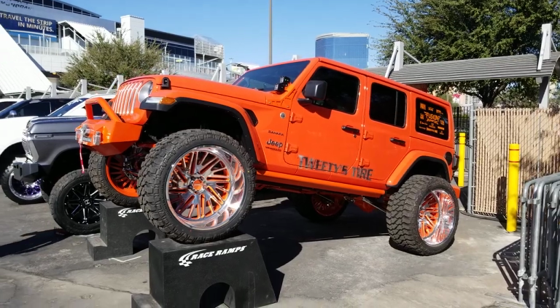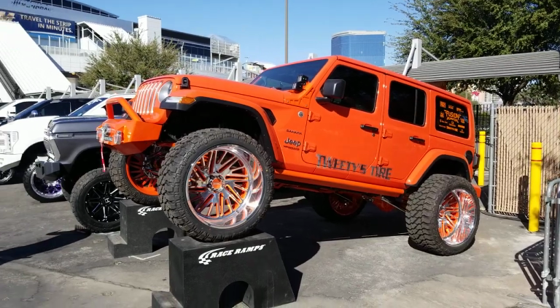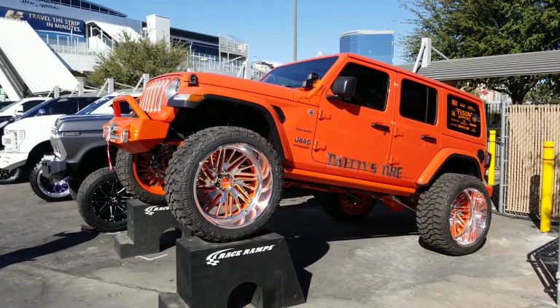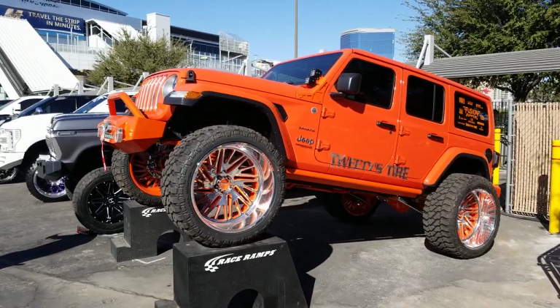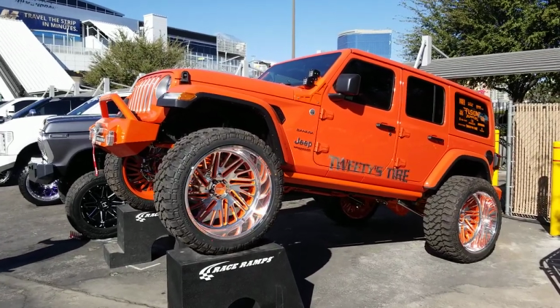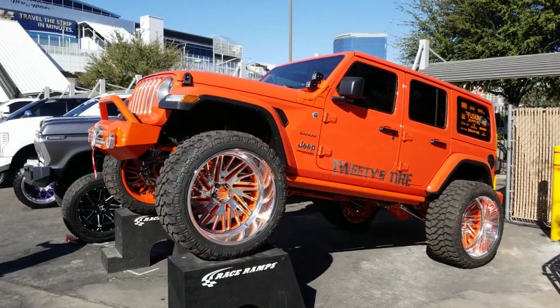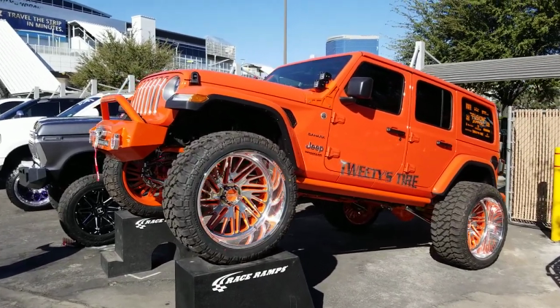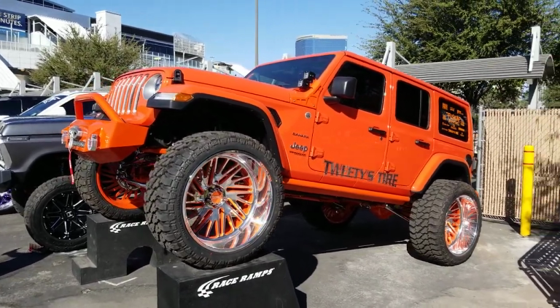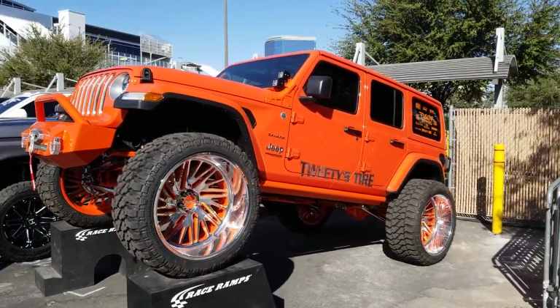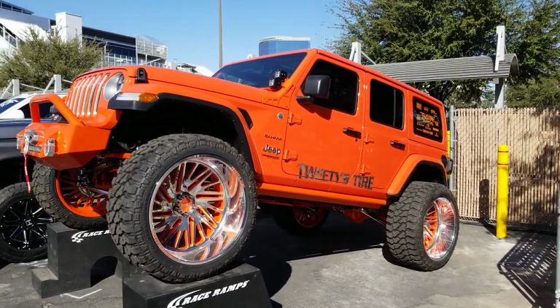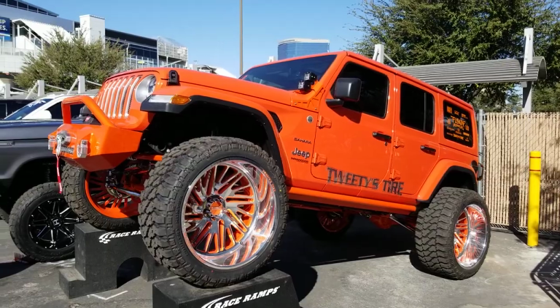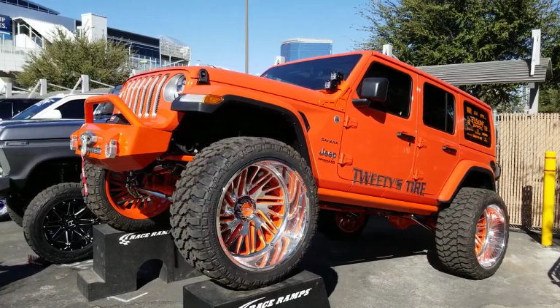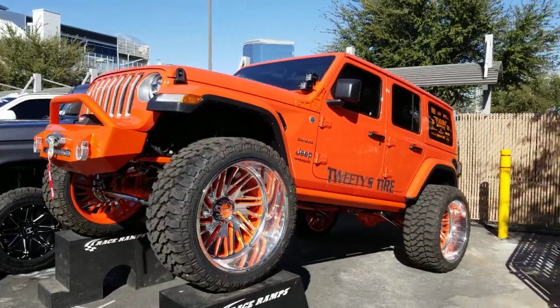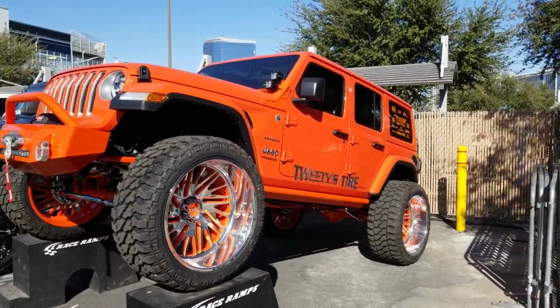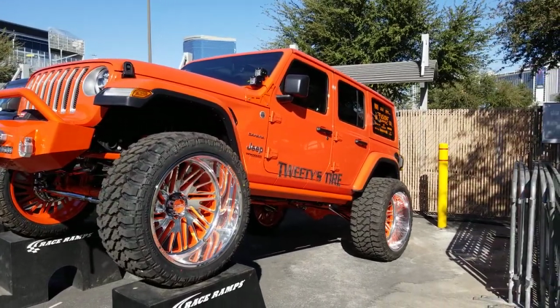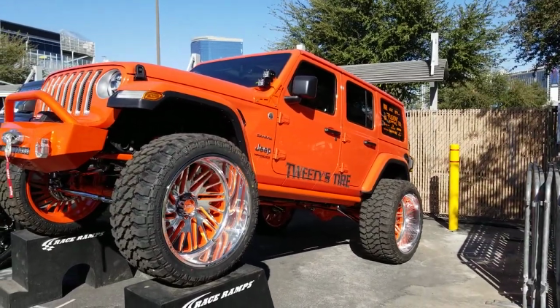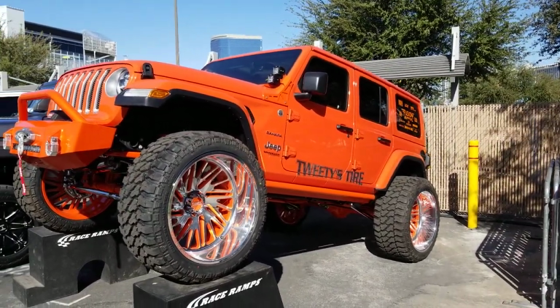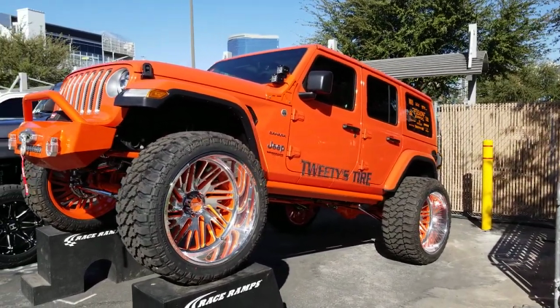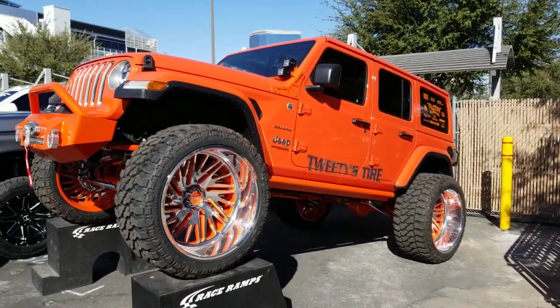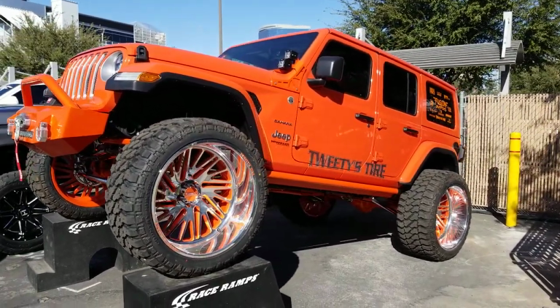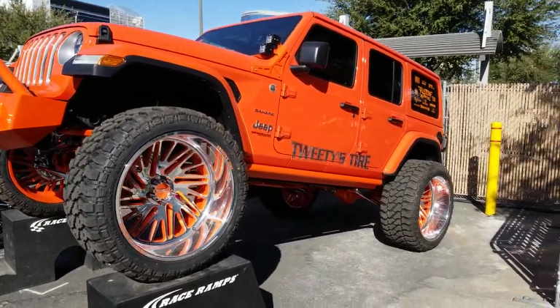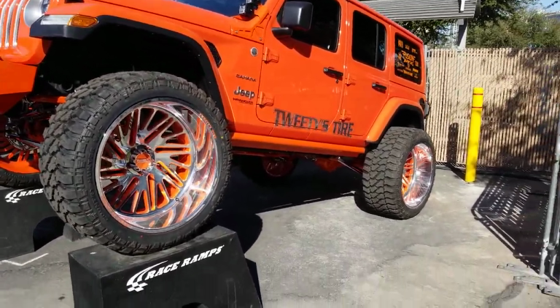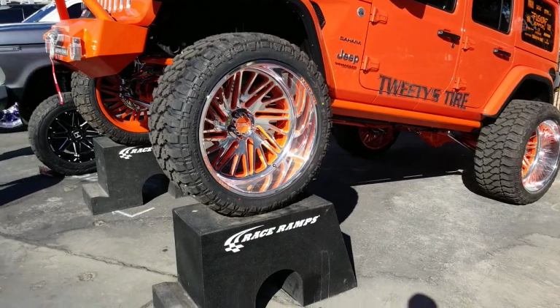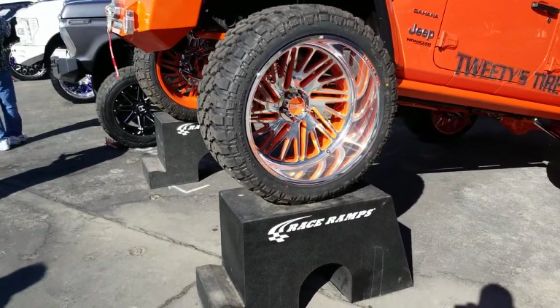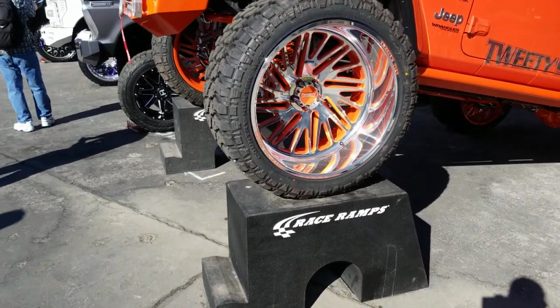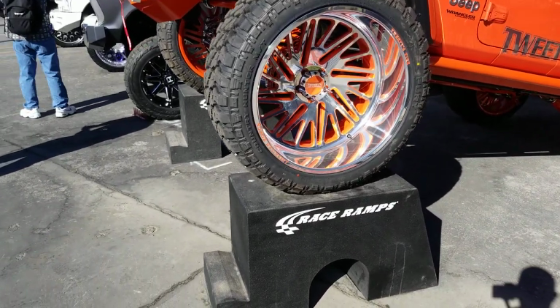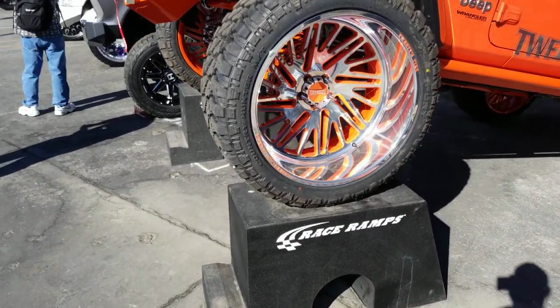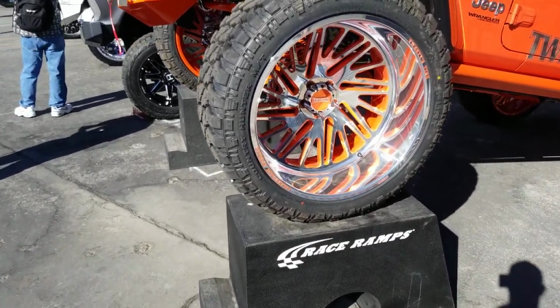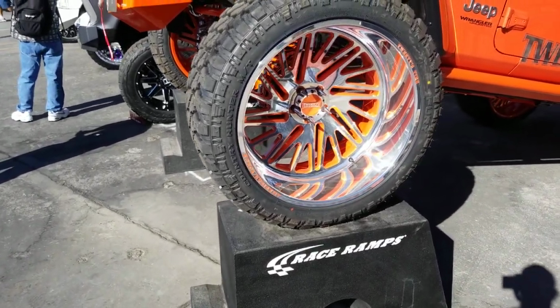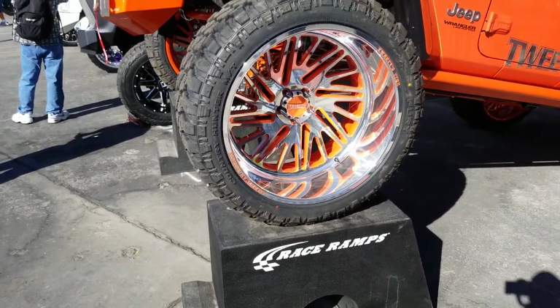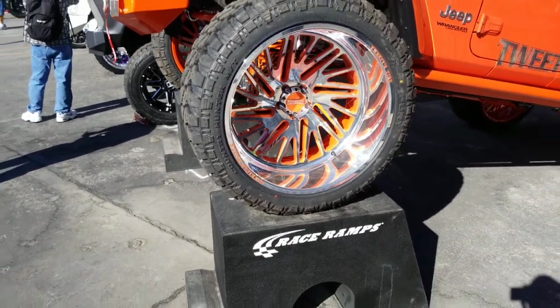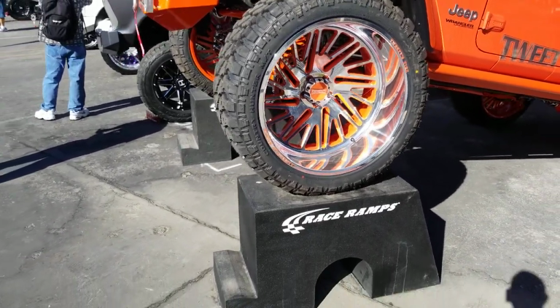It's your boy KB from Dozen Tires TV at DozenTires.com, bringing you some nice looking trucks from the SEMA Show. This one right here is a 26 inch on the Jeep — great looking wheels.